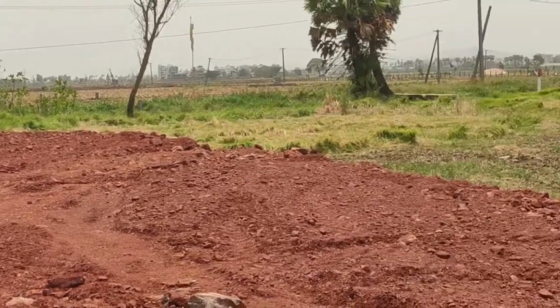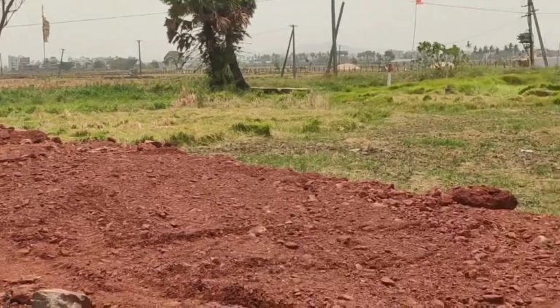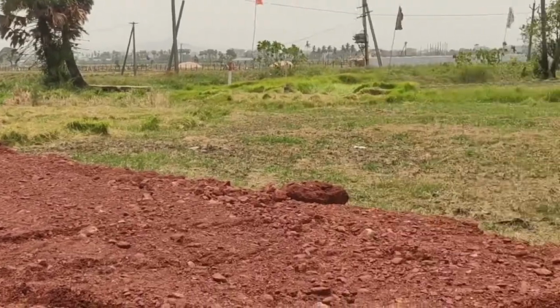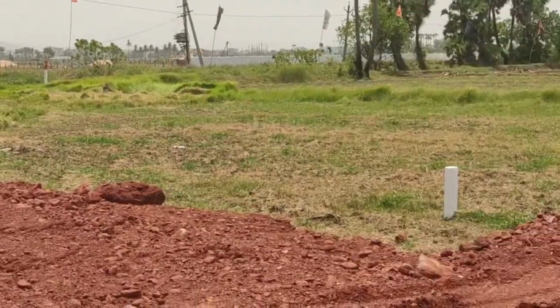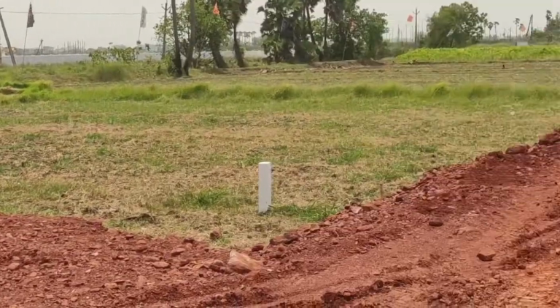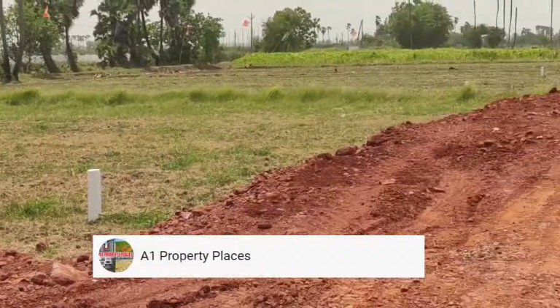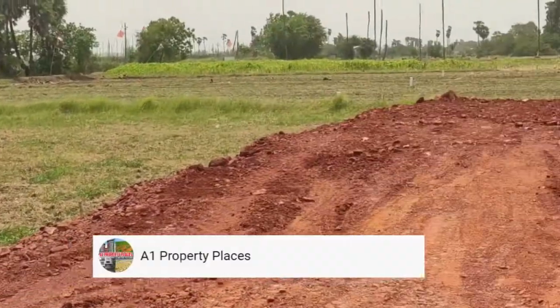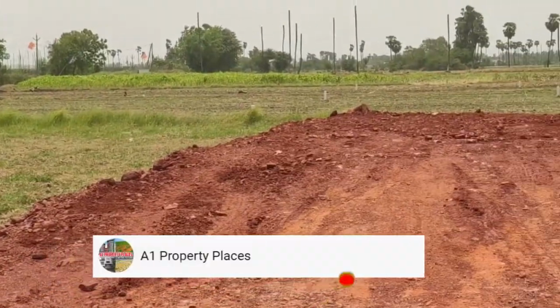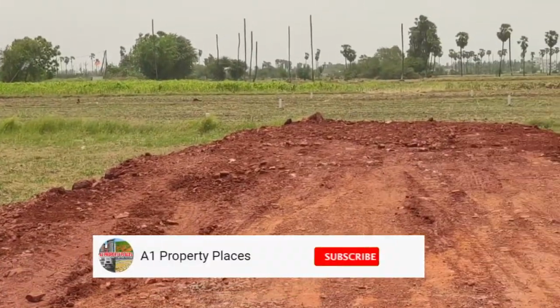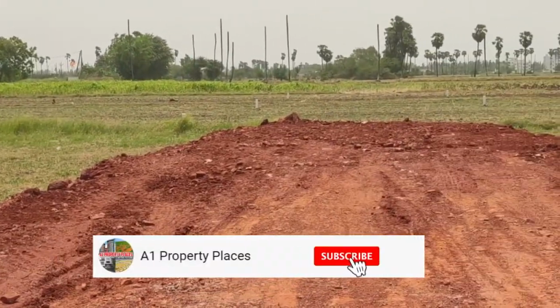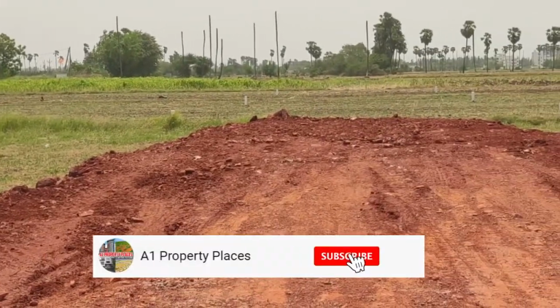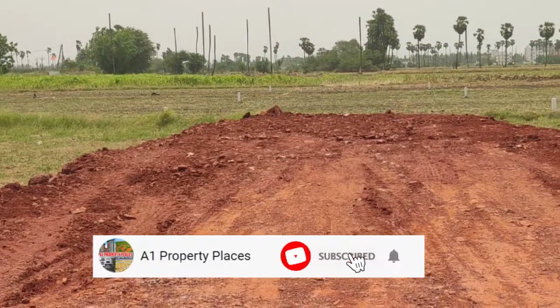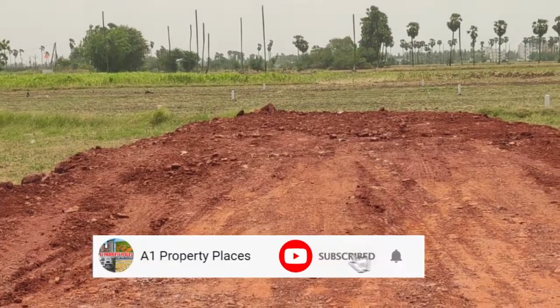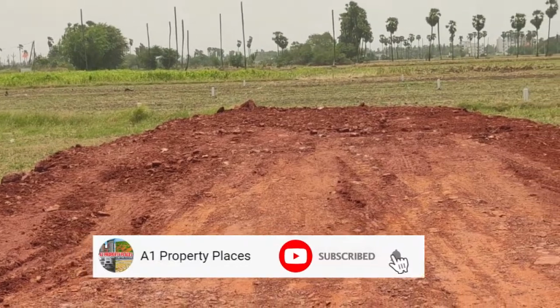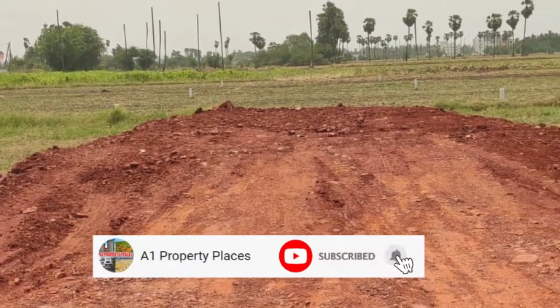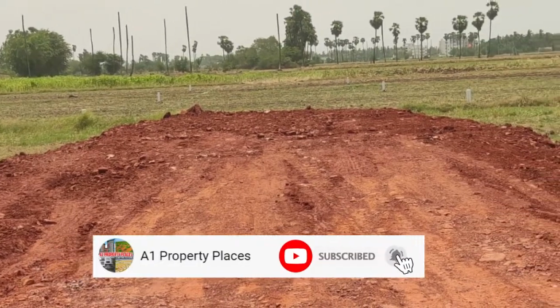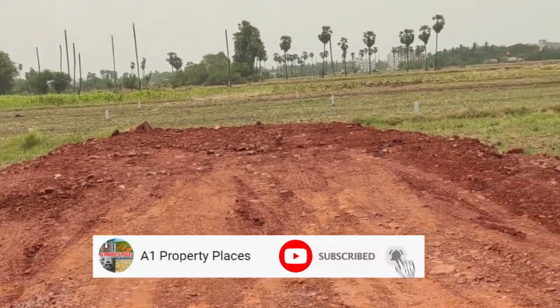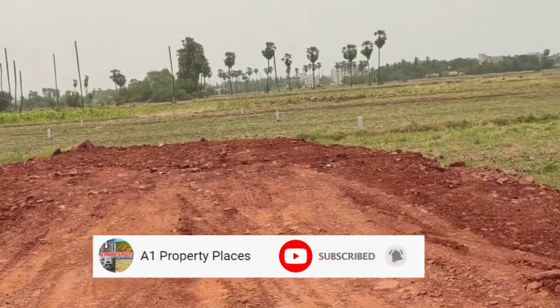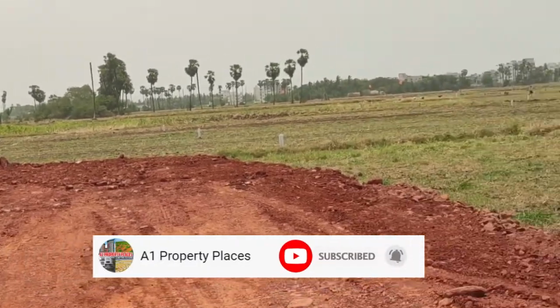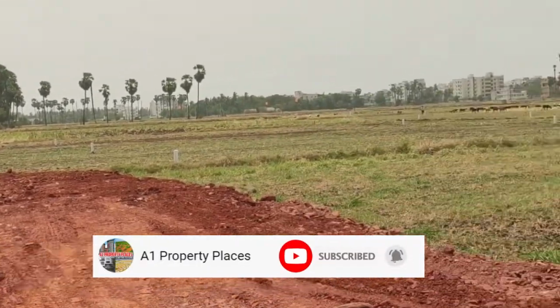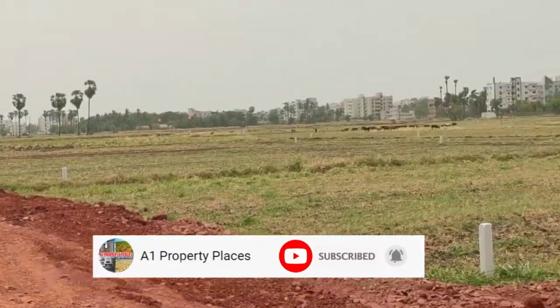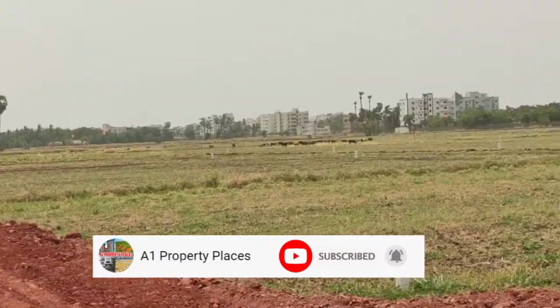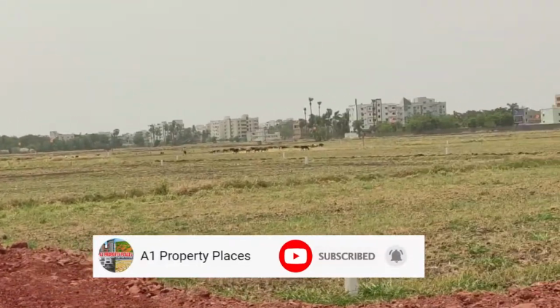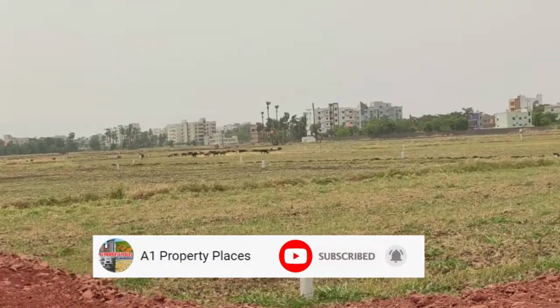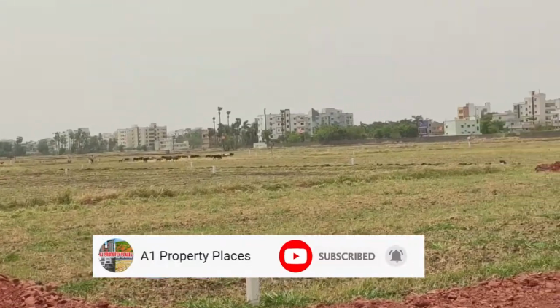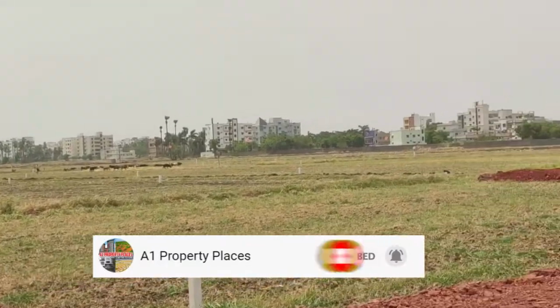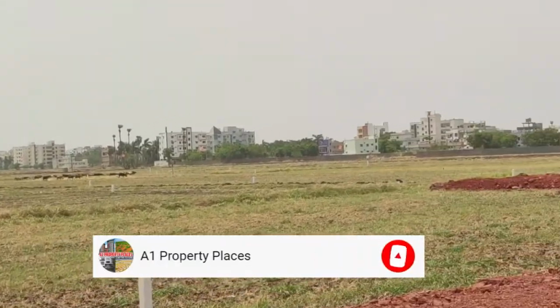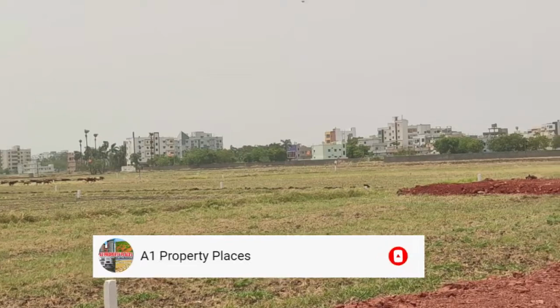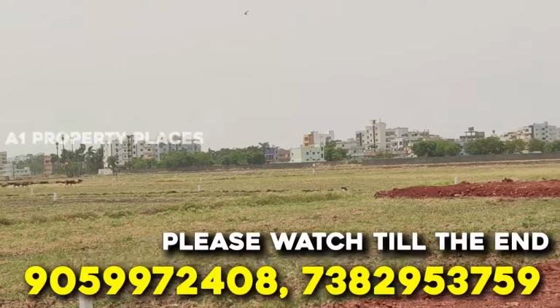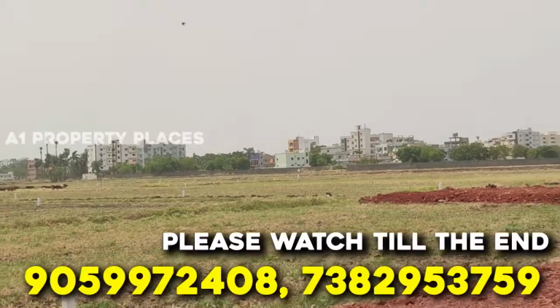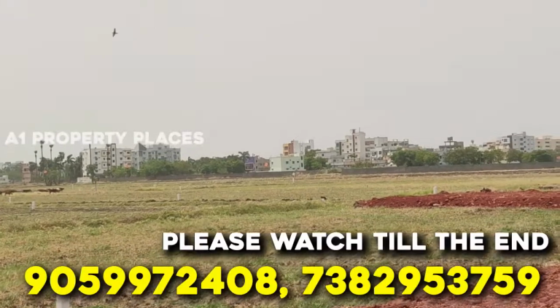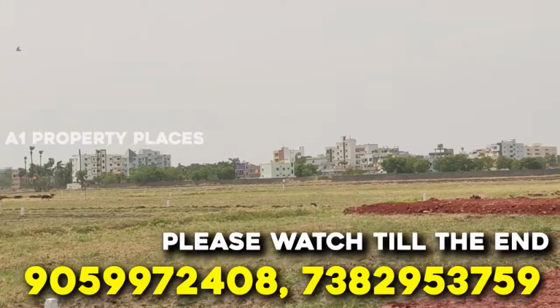If you want to subscribe to my Avon Property Places channel, subscribe and click on the bell icon. Today we are going to show you a new Gated Community project.